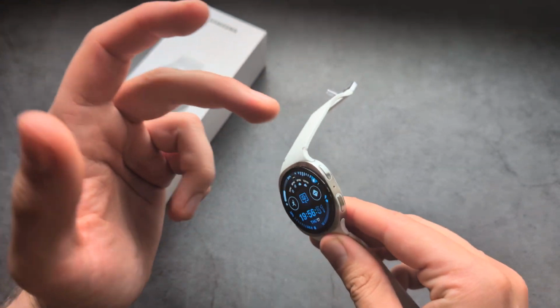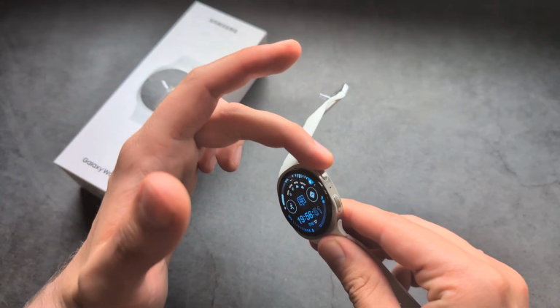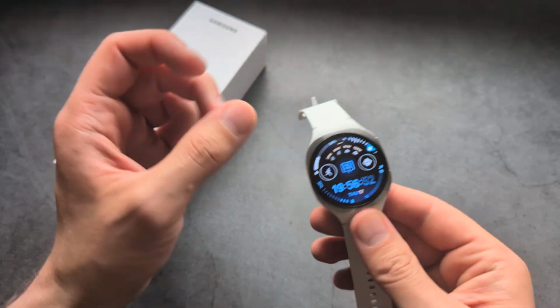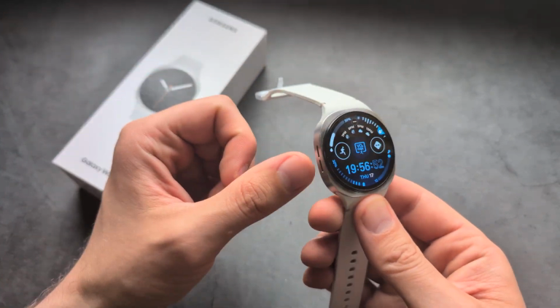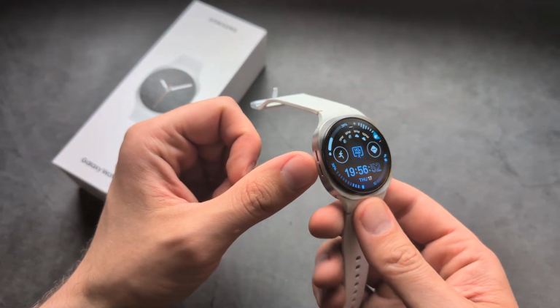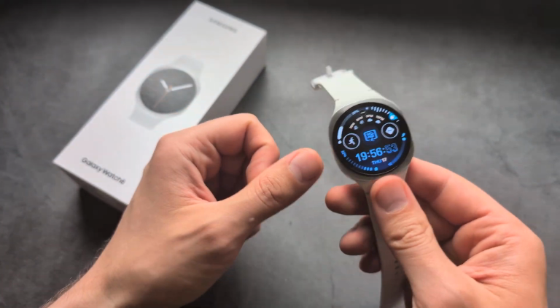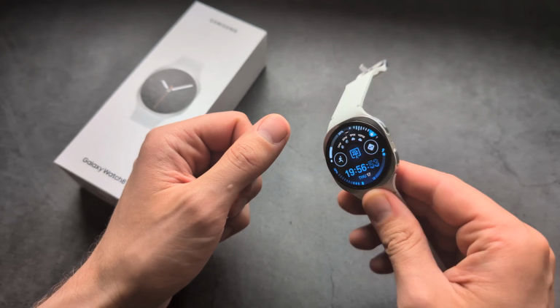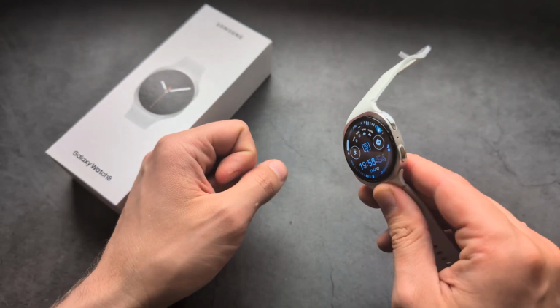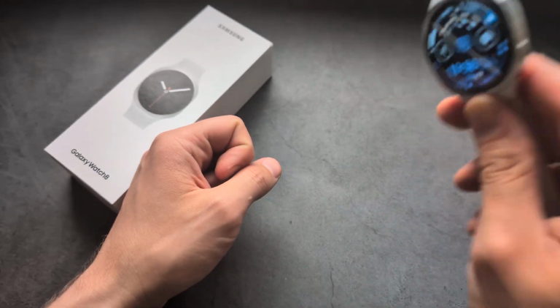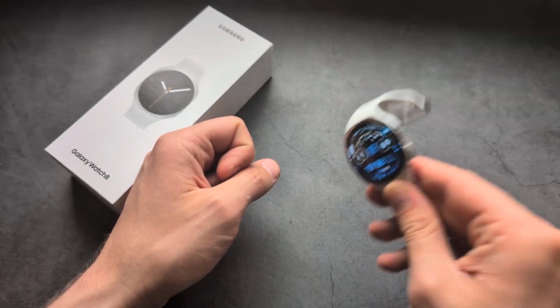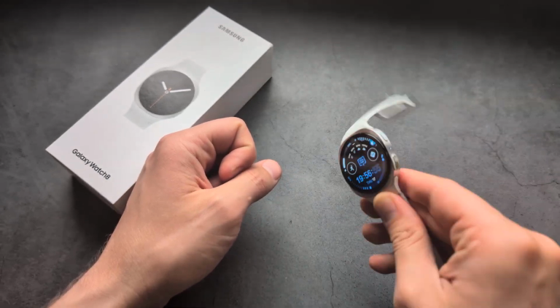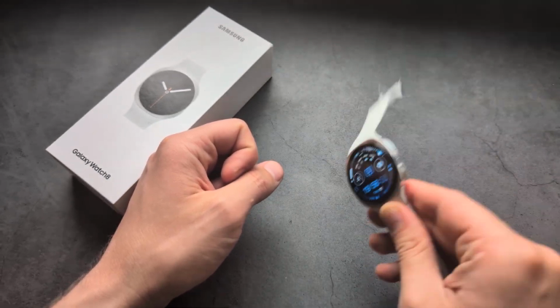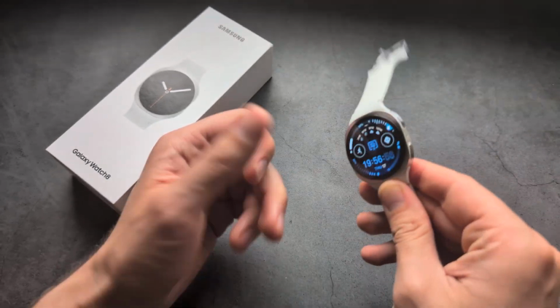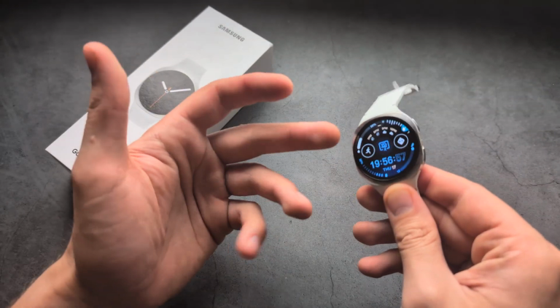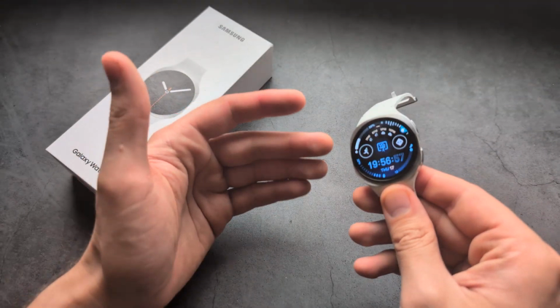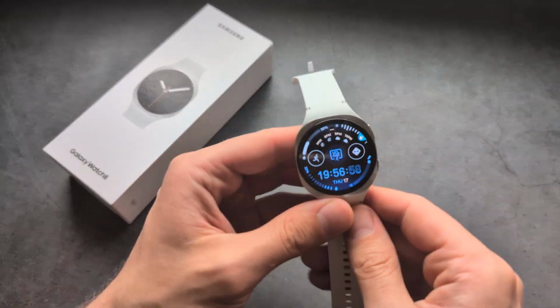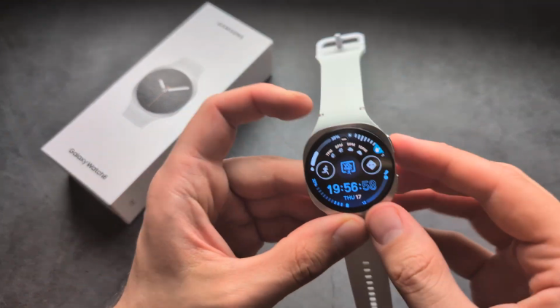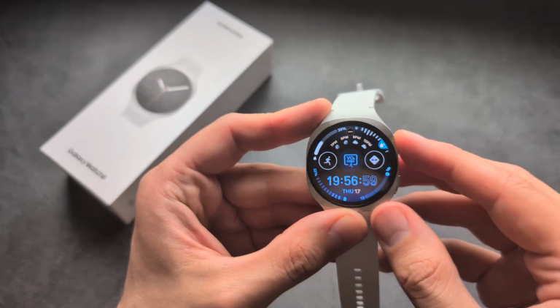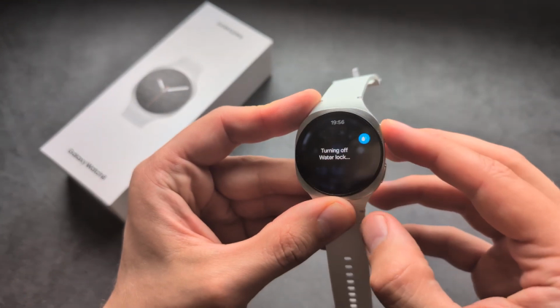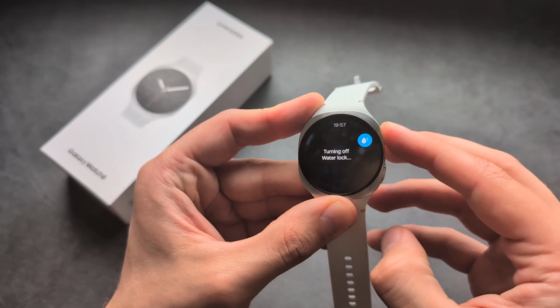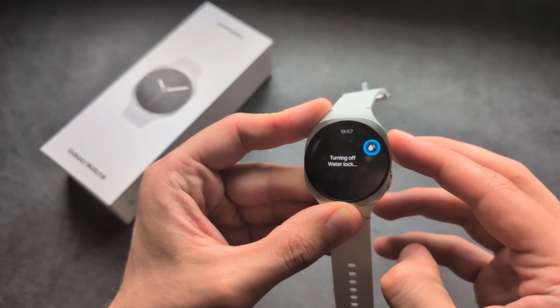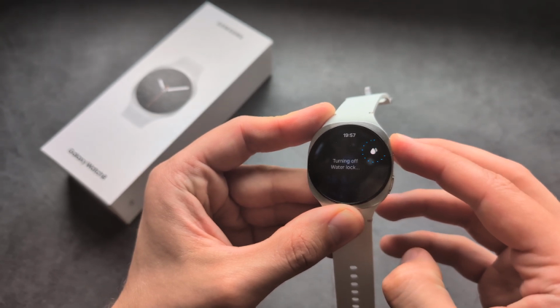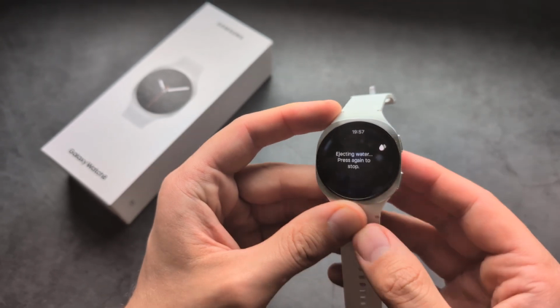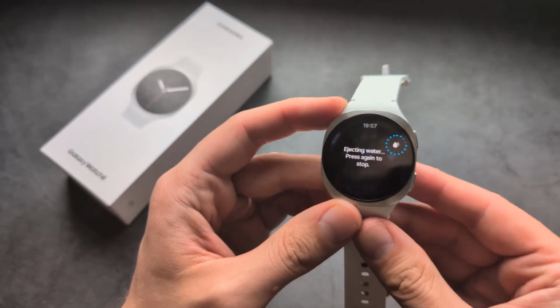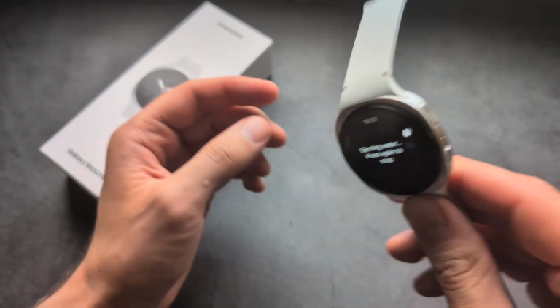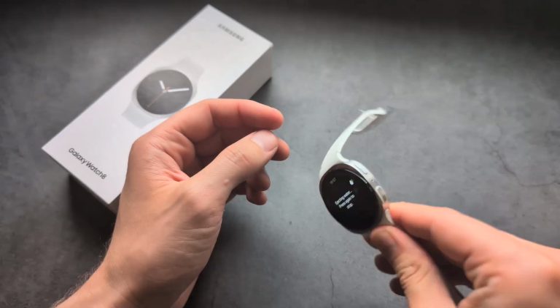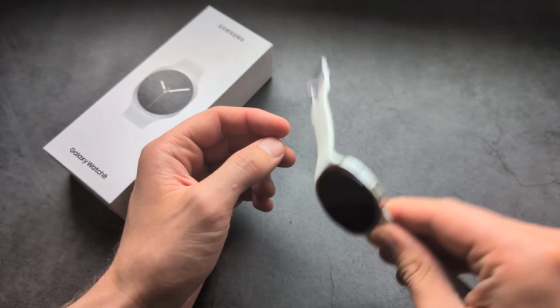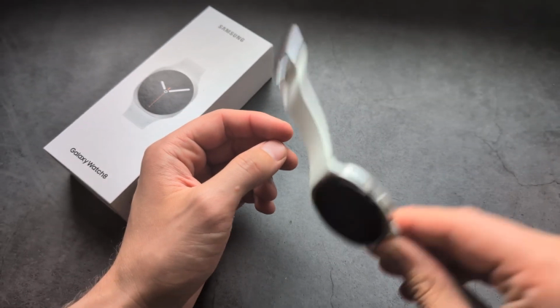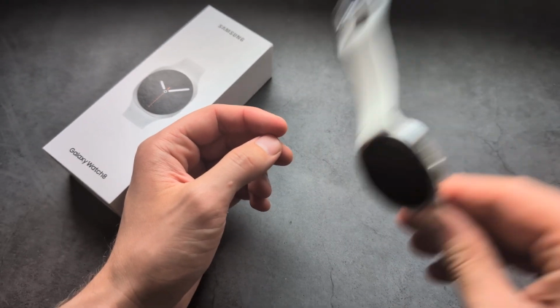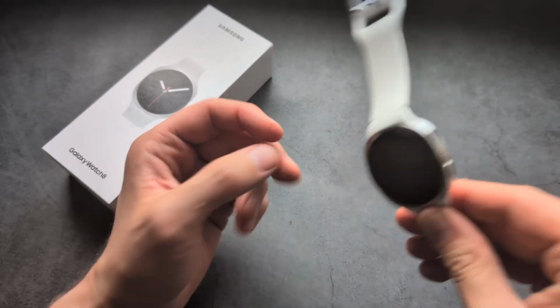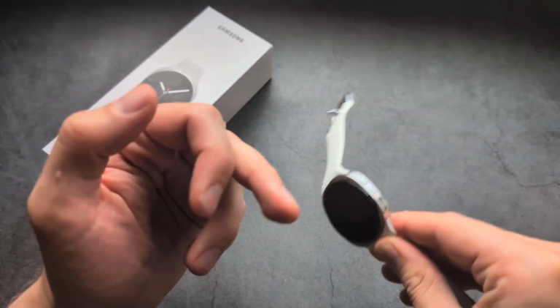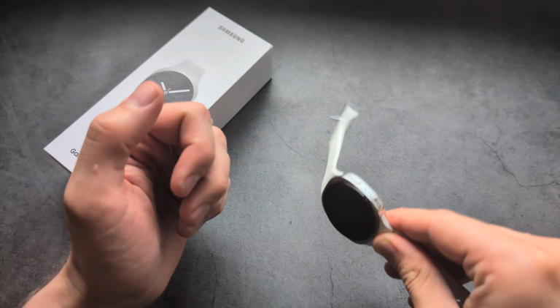Once you press and hold to turn it off, you'll also need to shake your watch — position it like this and shake it. You can hear it play a sound to expel the water. So press and hold, turn it off, and then shake it.